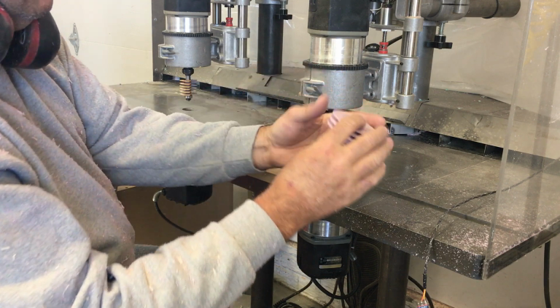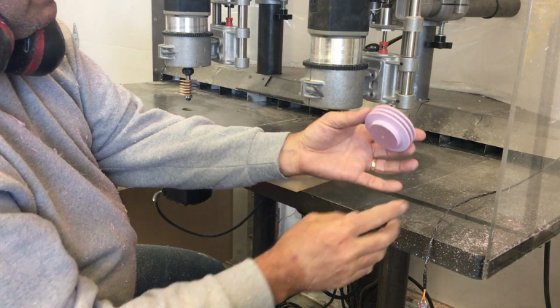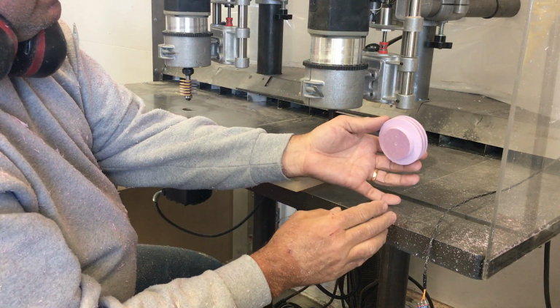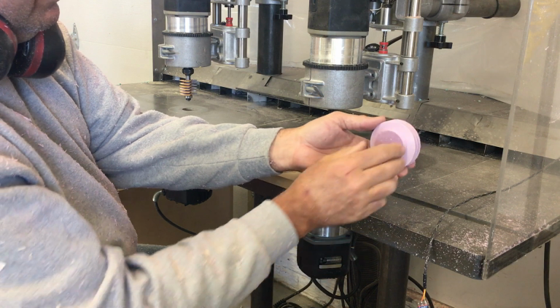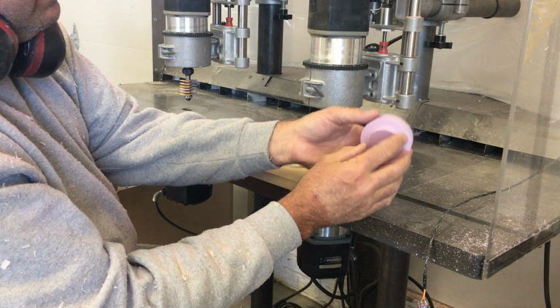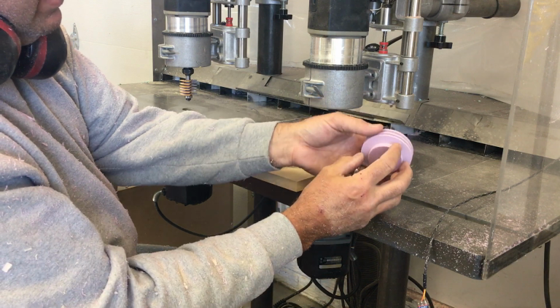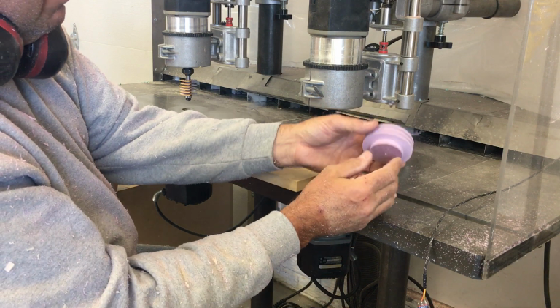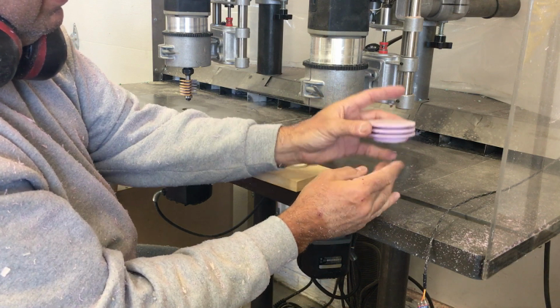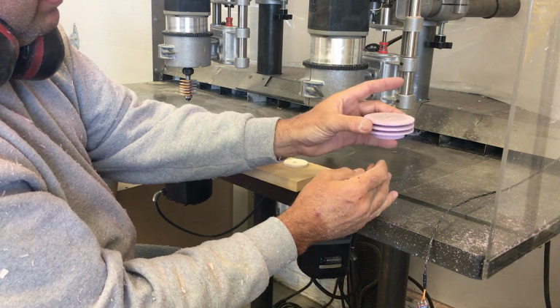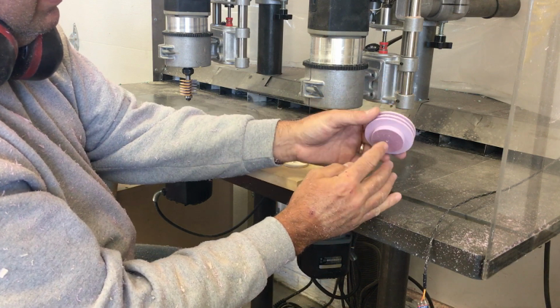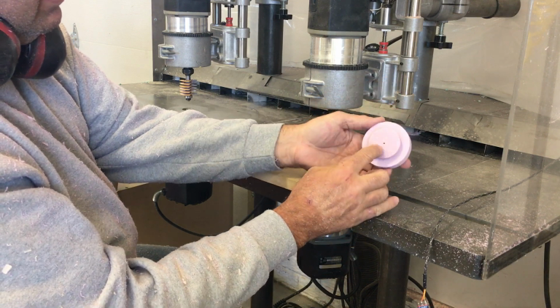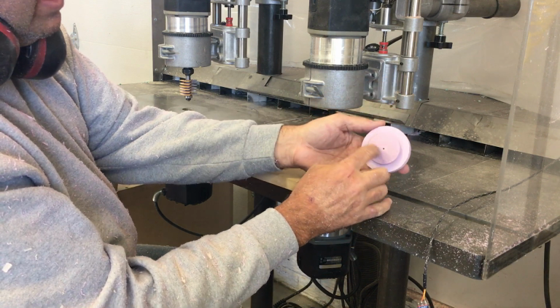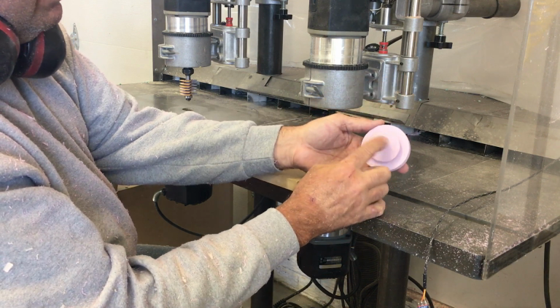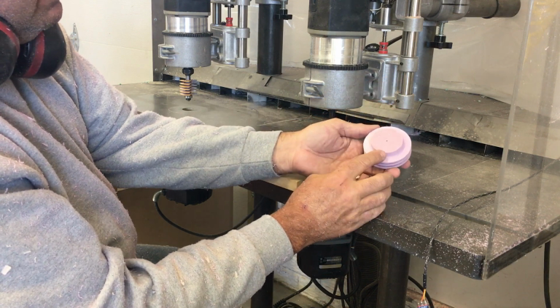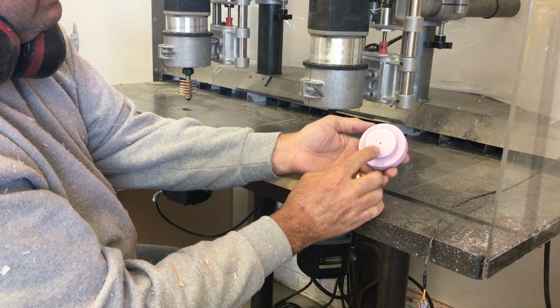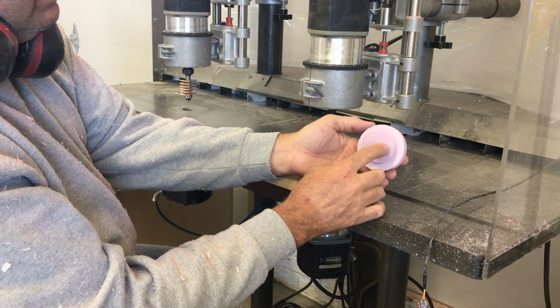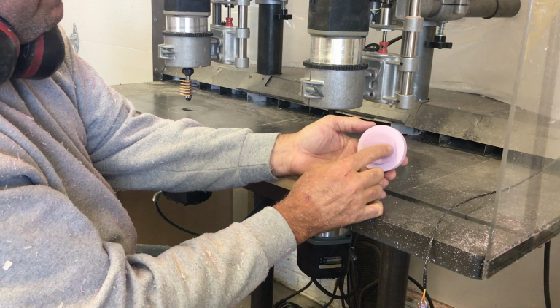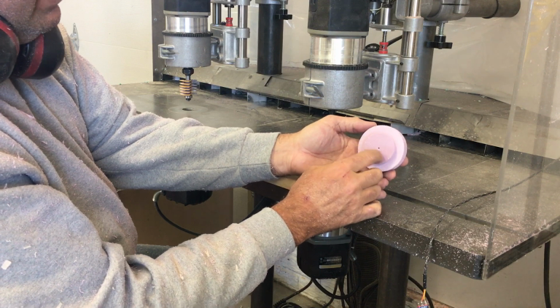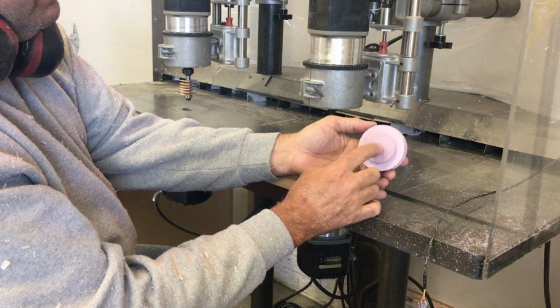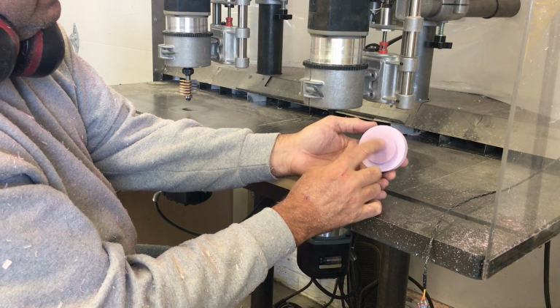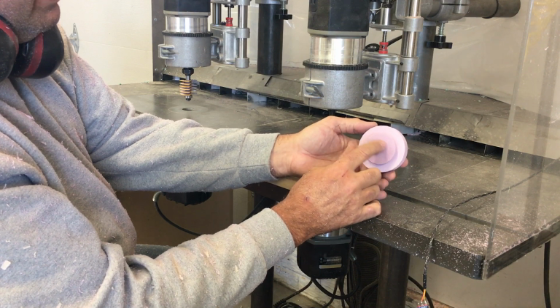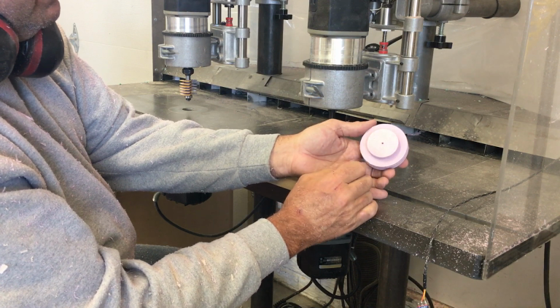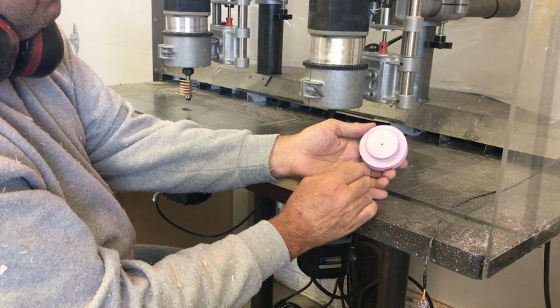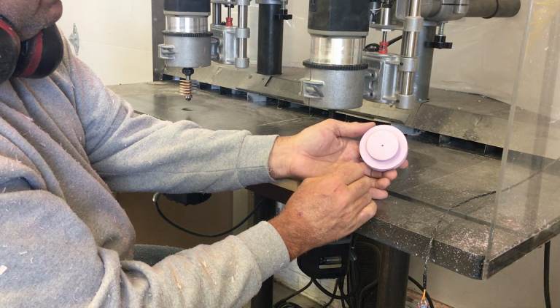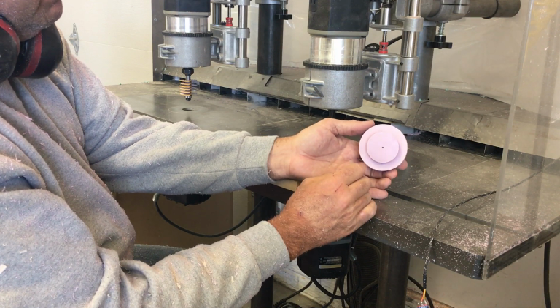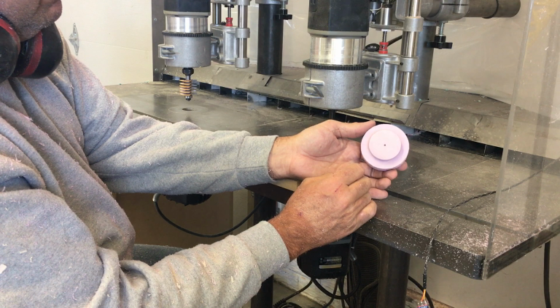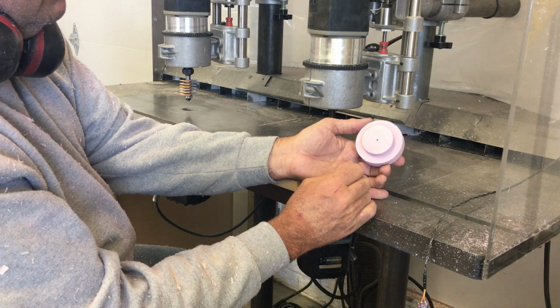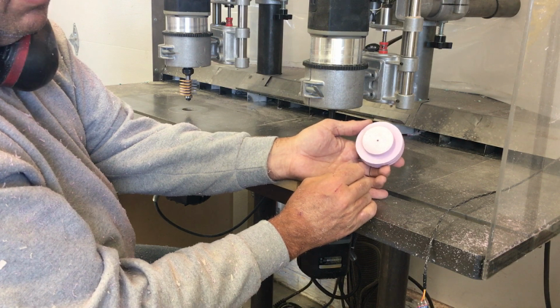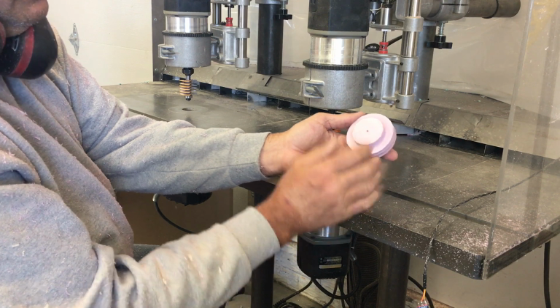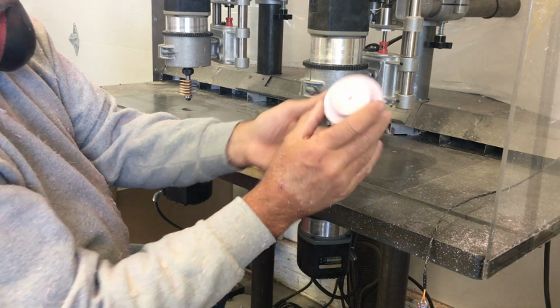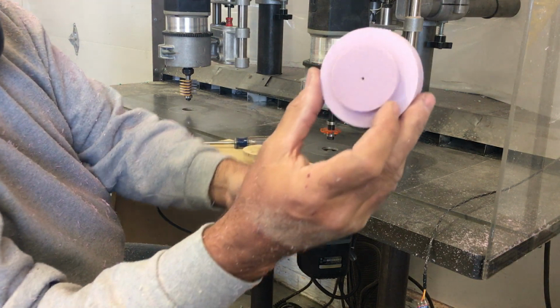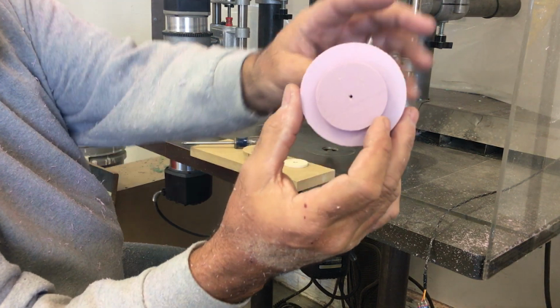That's the top part of the cylinder head. This fits down into the bore on the cylinder. The only operation left to do is it gets a hemispherical, or semi-hemispherical, combustion chamber machined into it. We'll do that next. Here's the part.